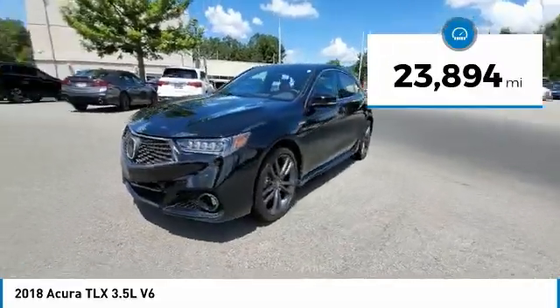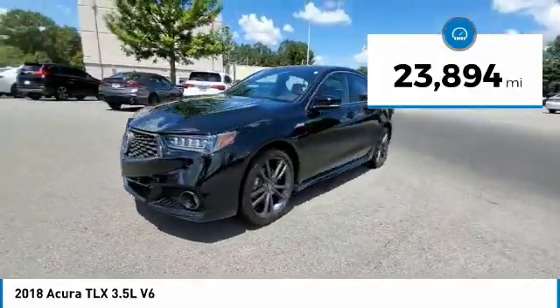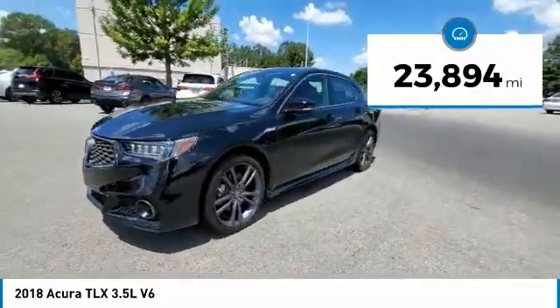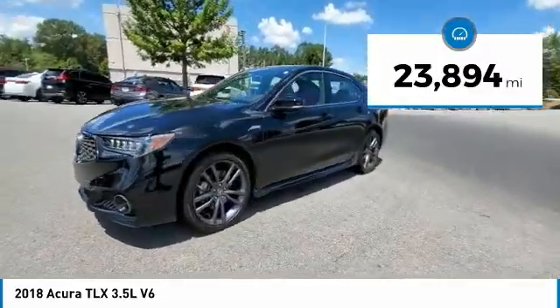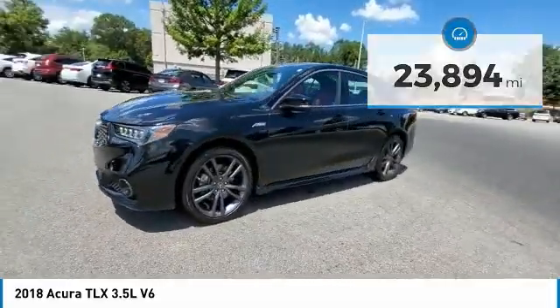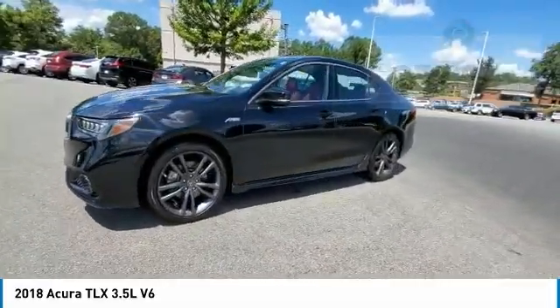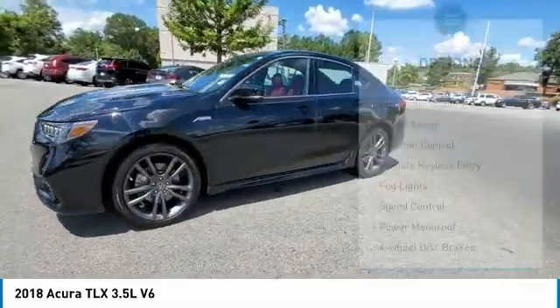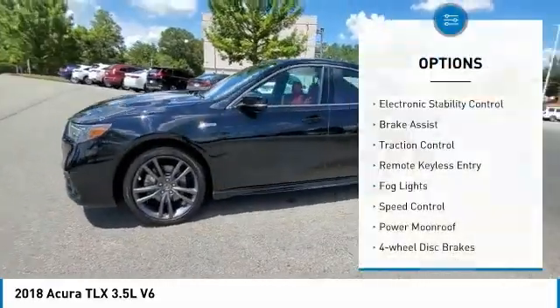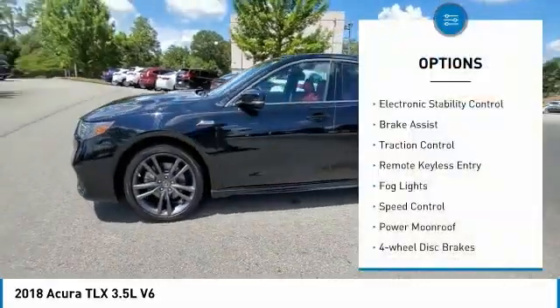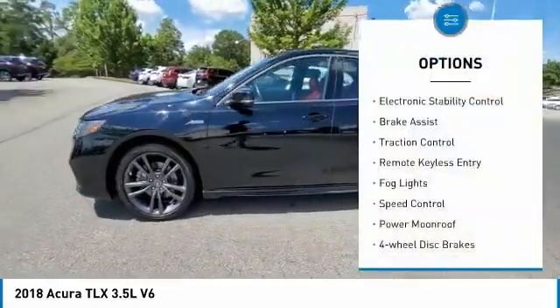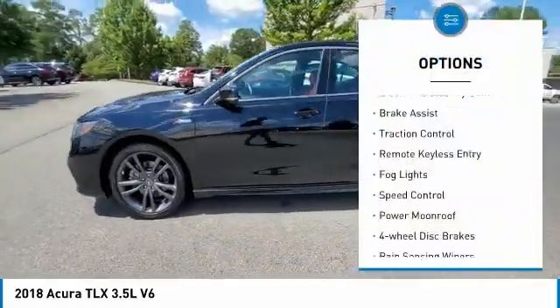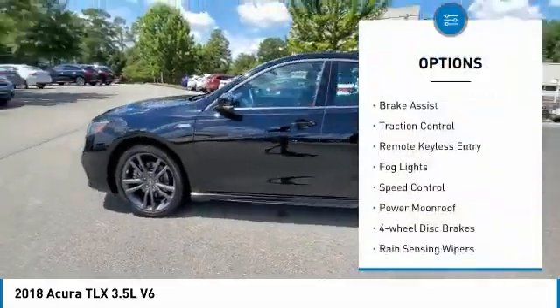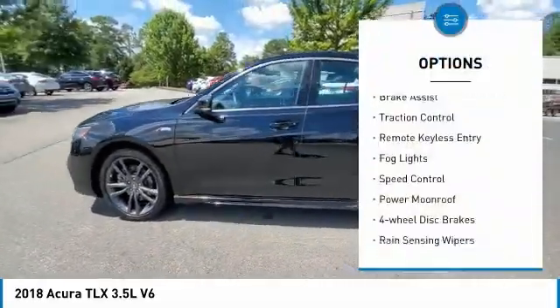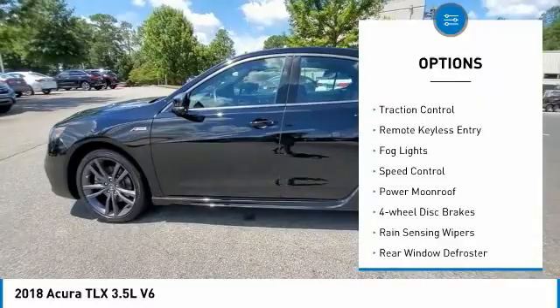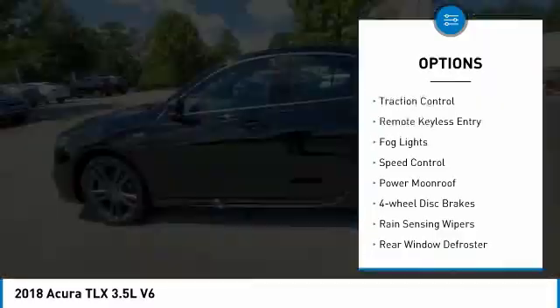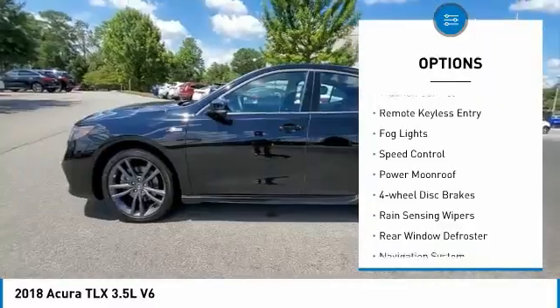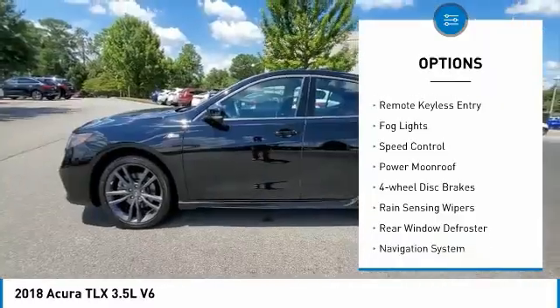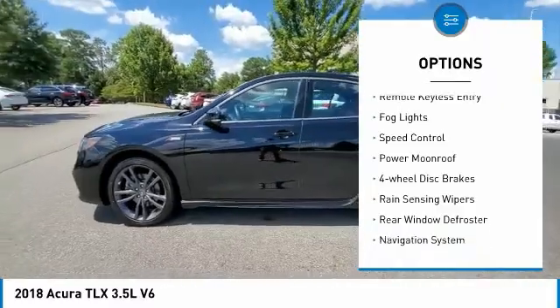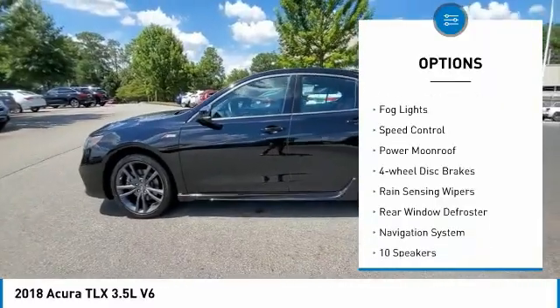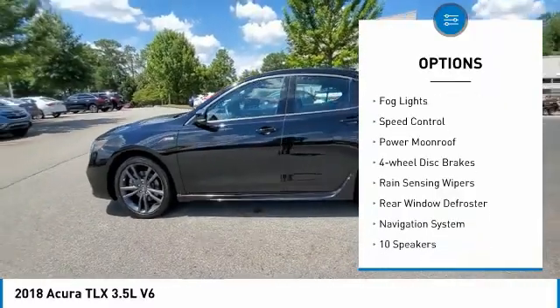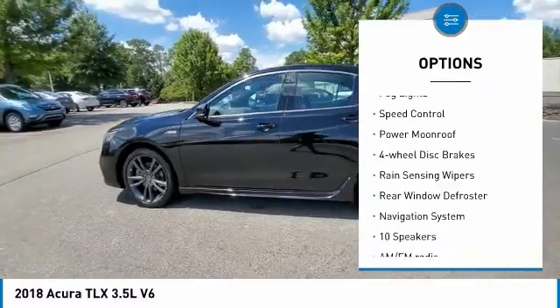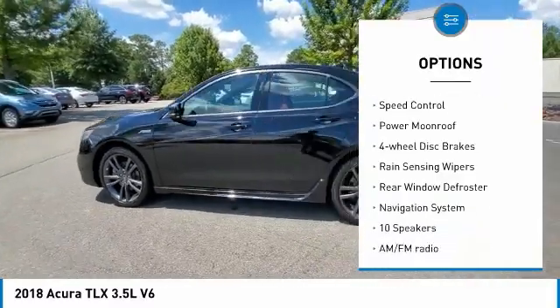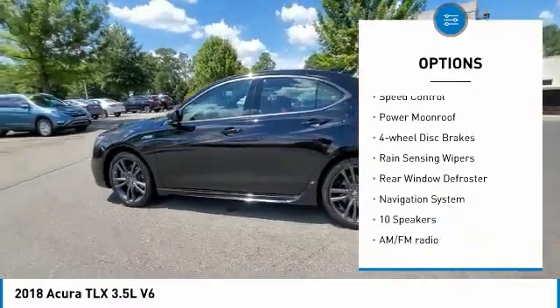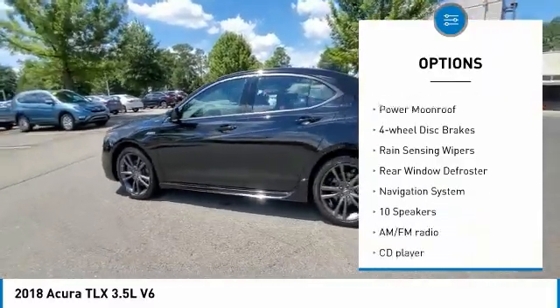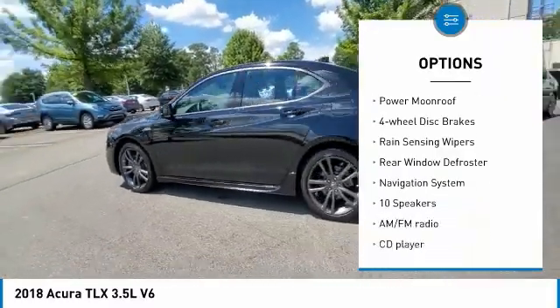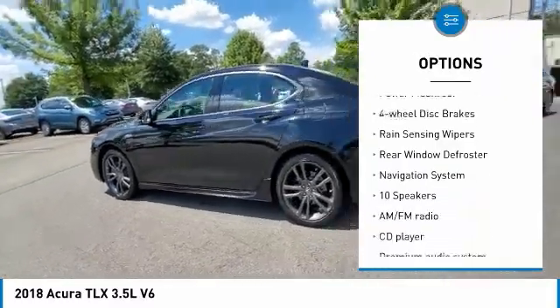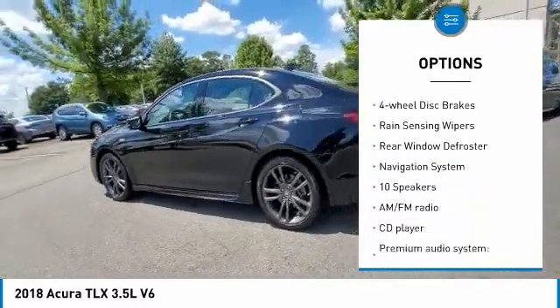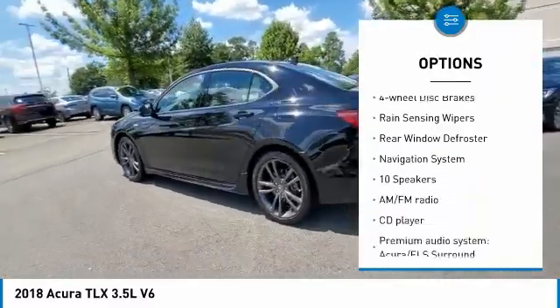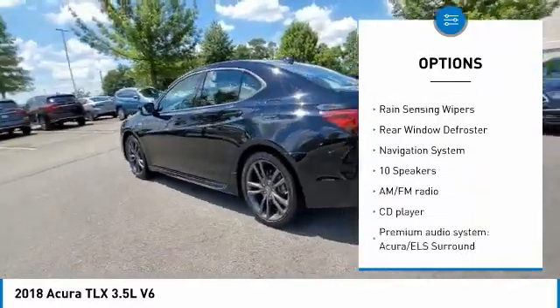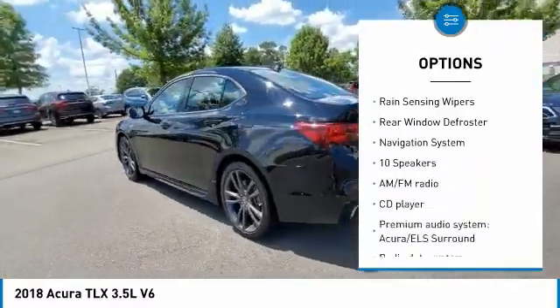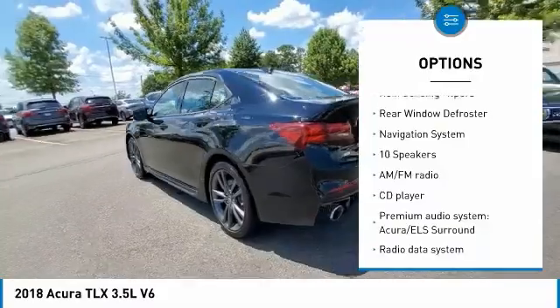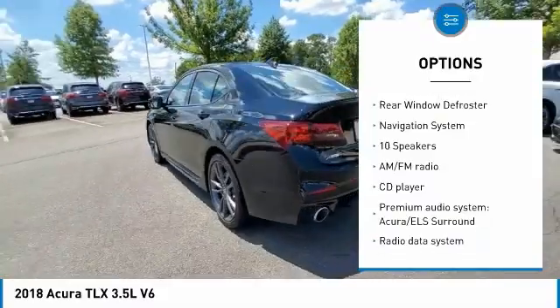Here are some of this vehicle's great options: electronic stability control, brake assist, traction control, remote keyless entry, fog lights, and speed control.